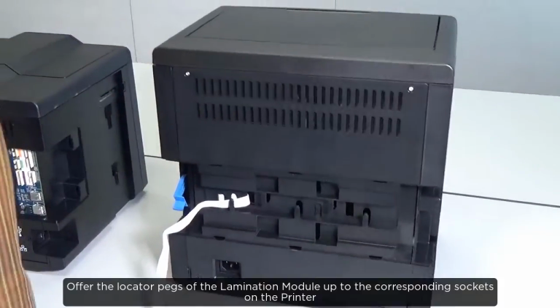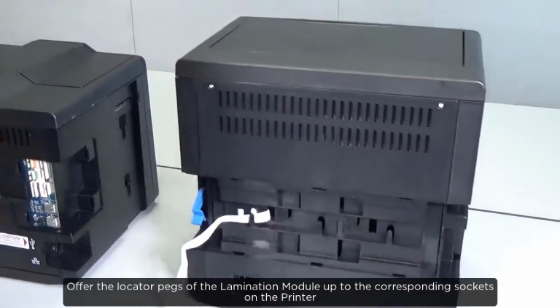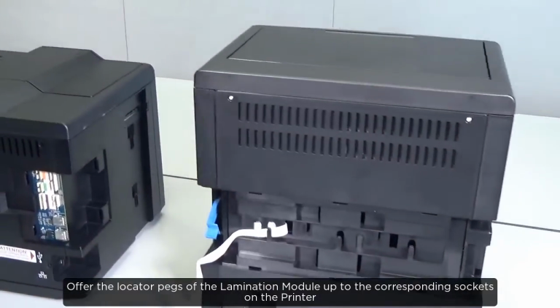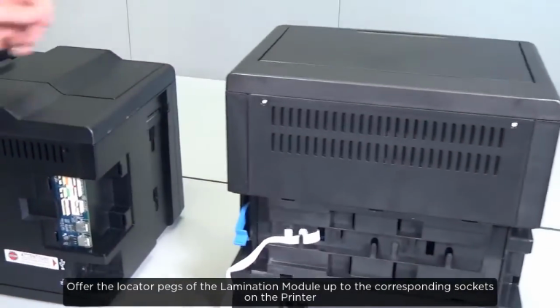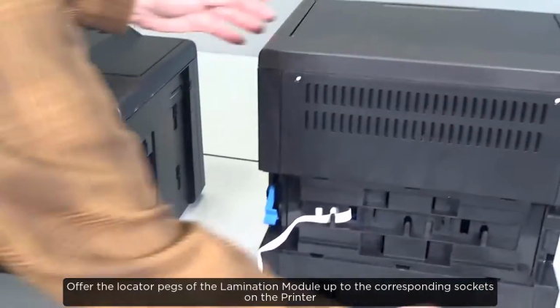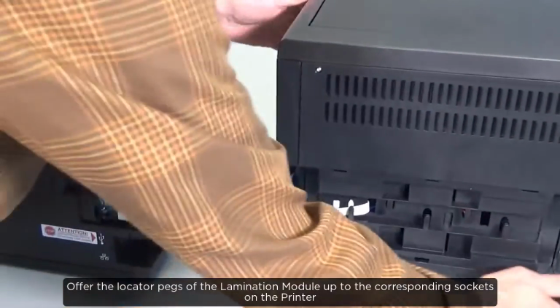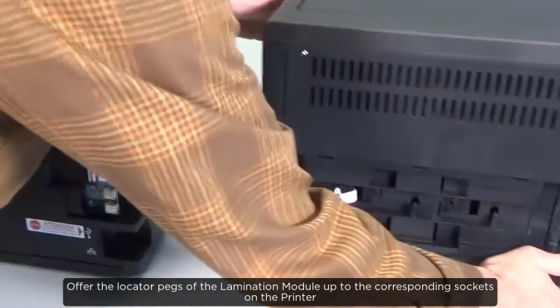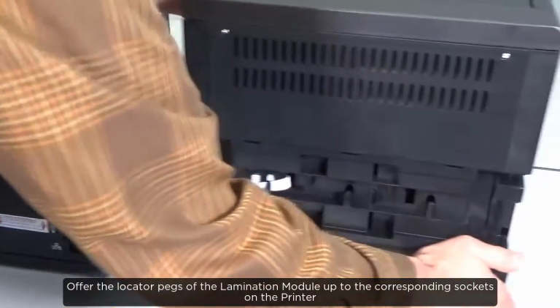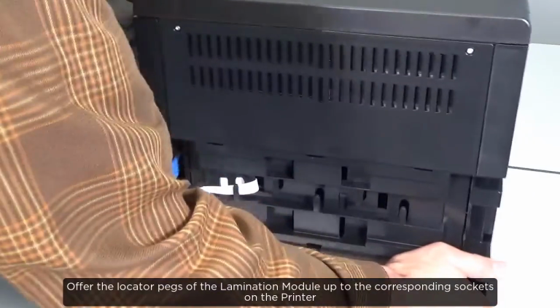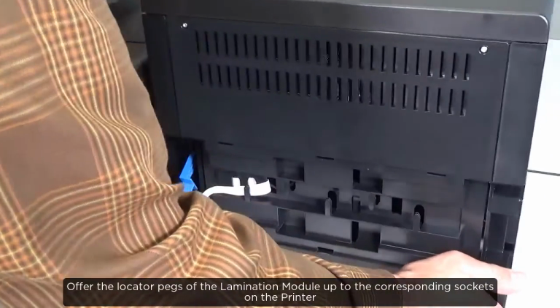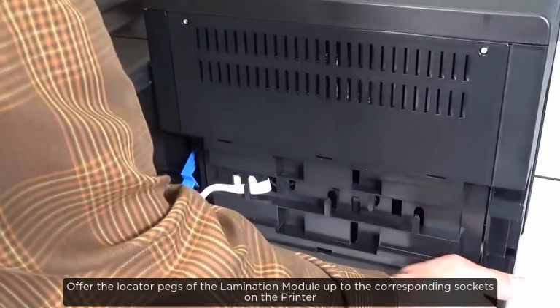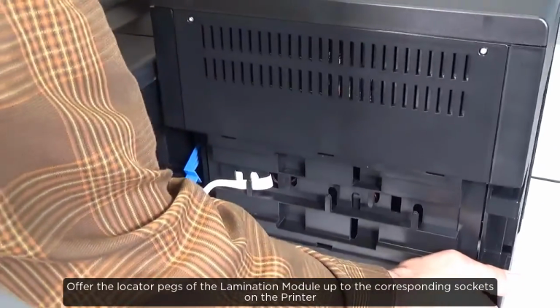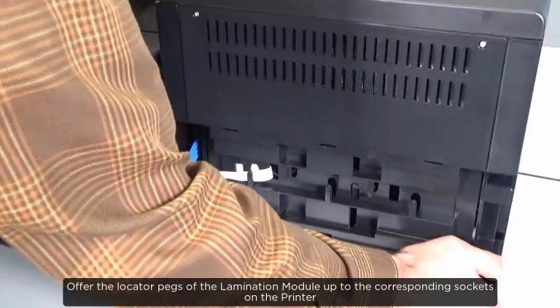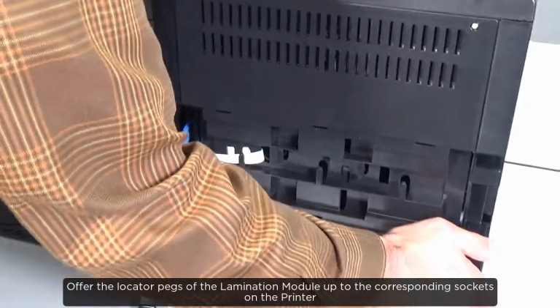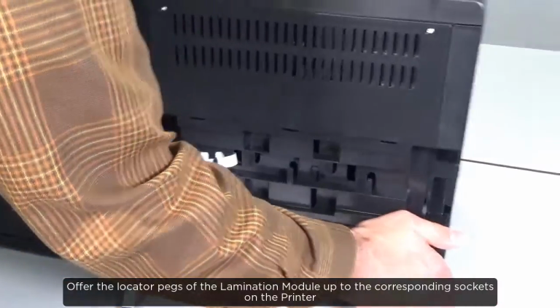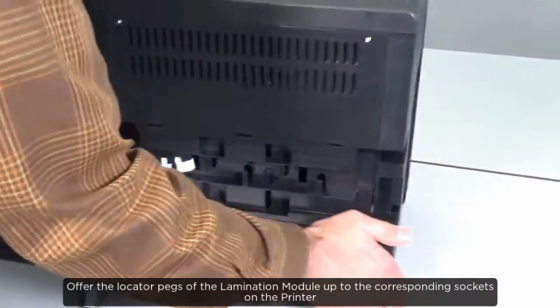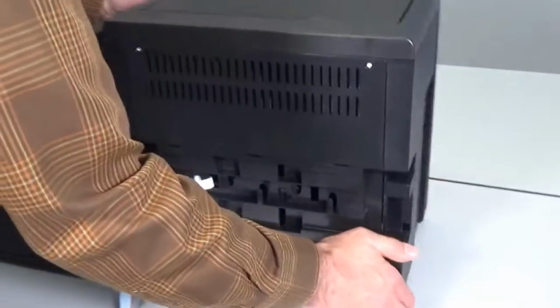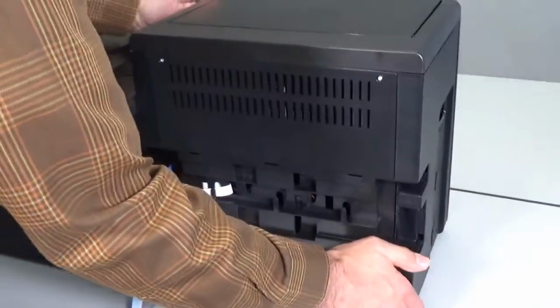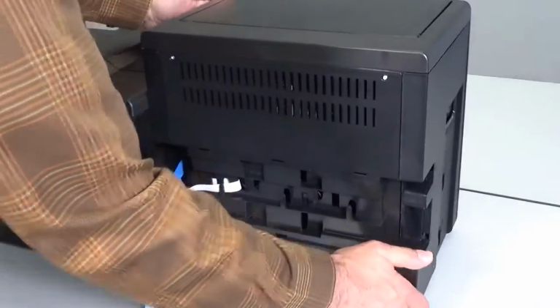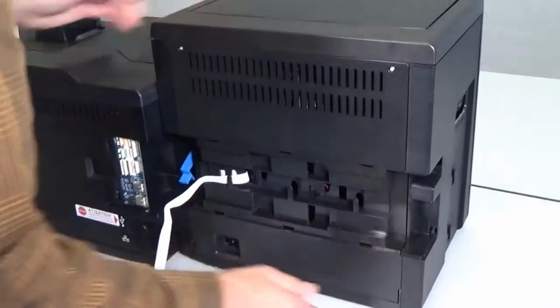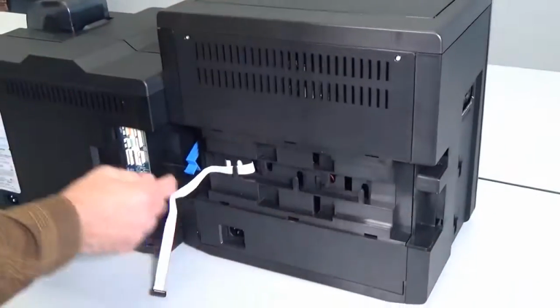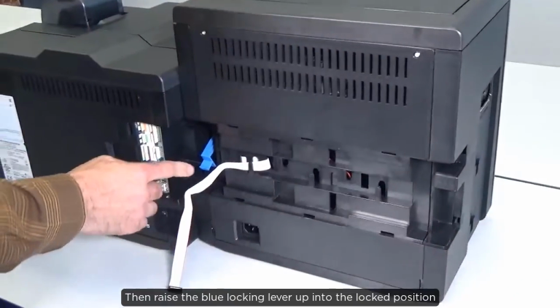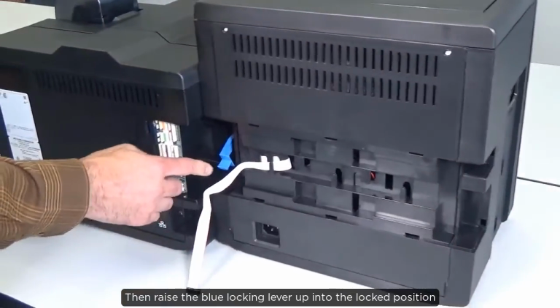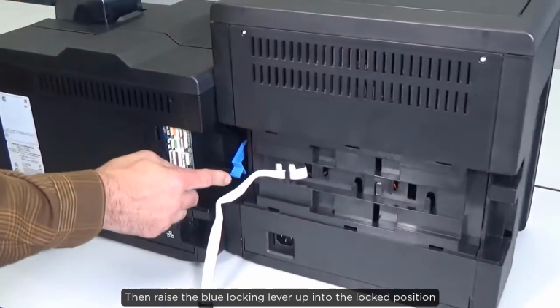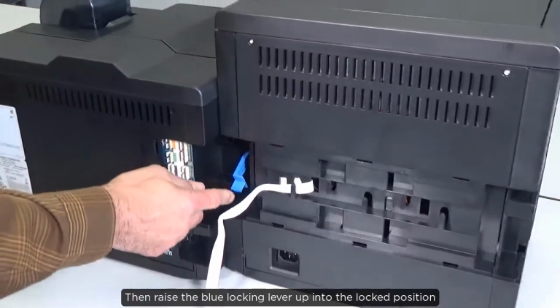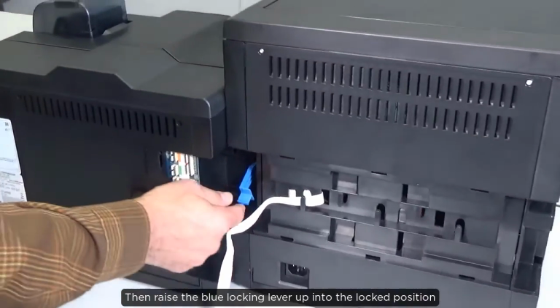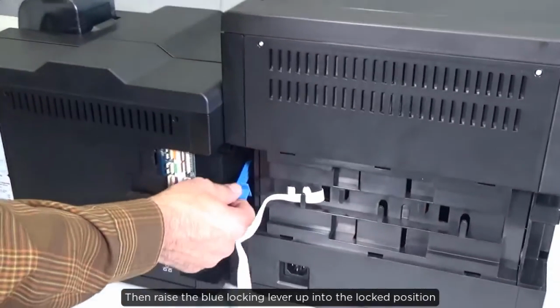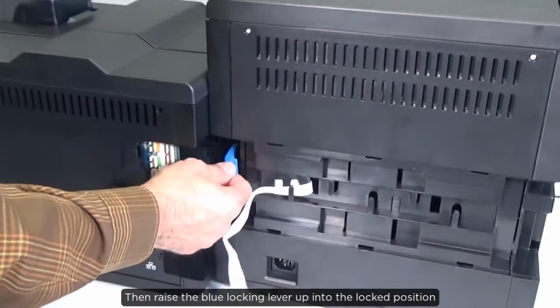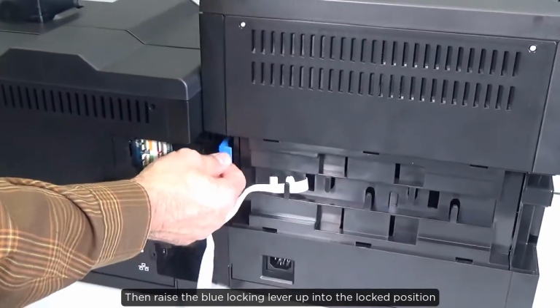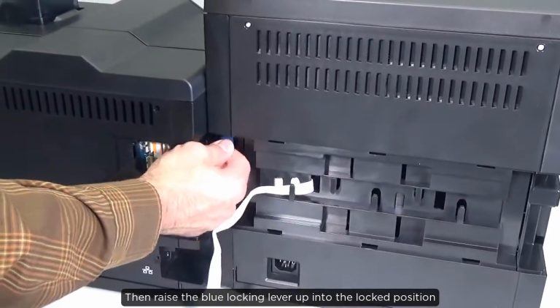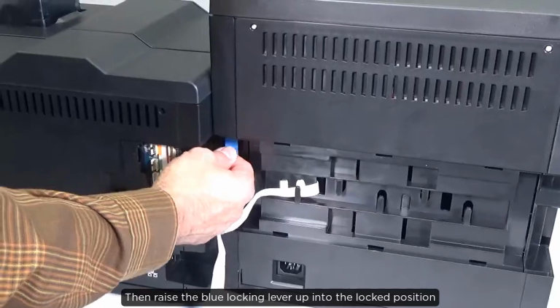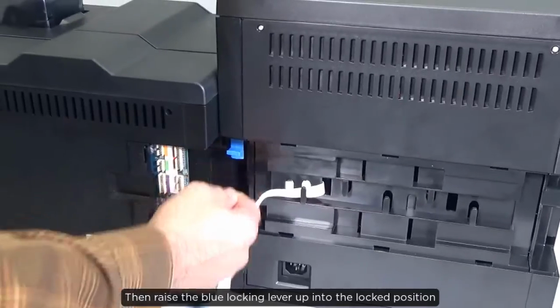Offer the locator pegs of the lamination module up to the corresponding sockets on the printer. Then raise the blue locking lever up into the locked position.